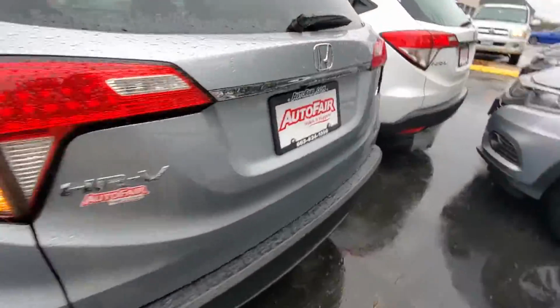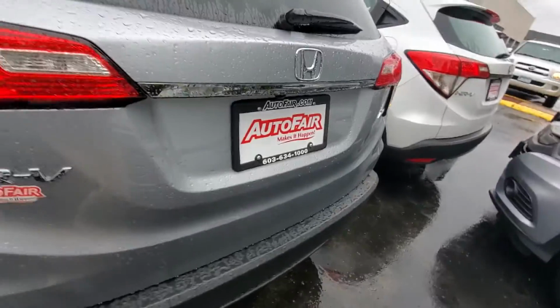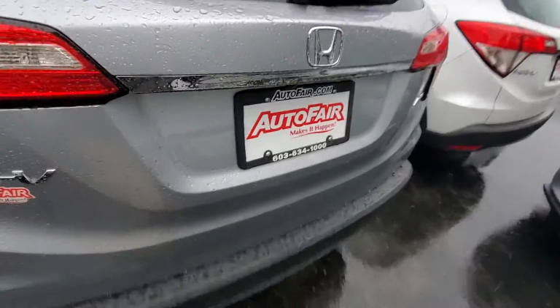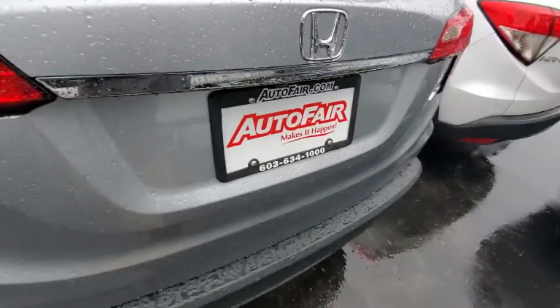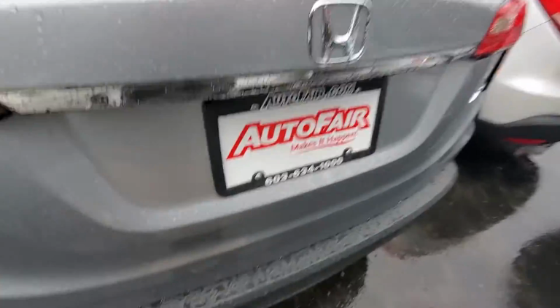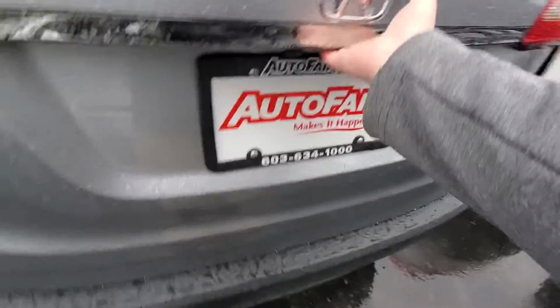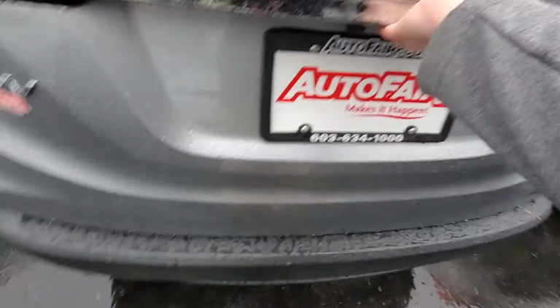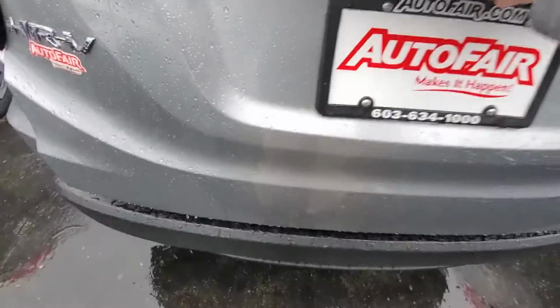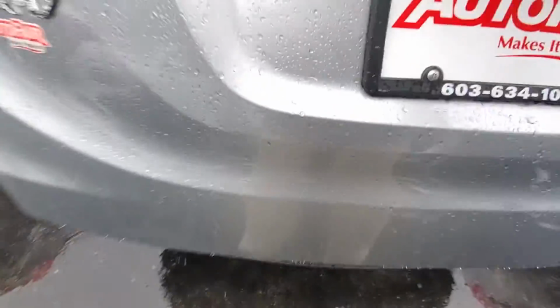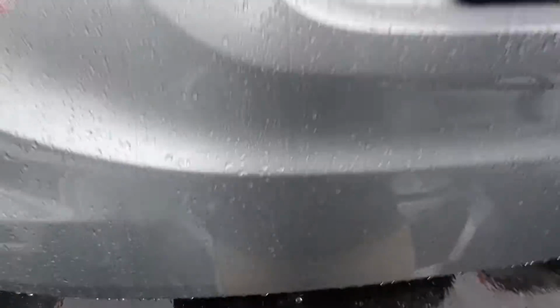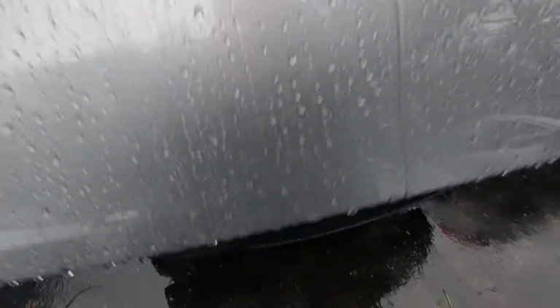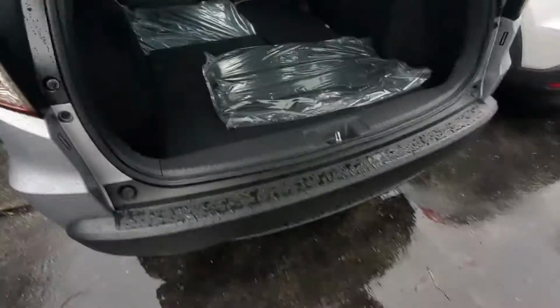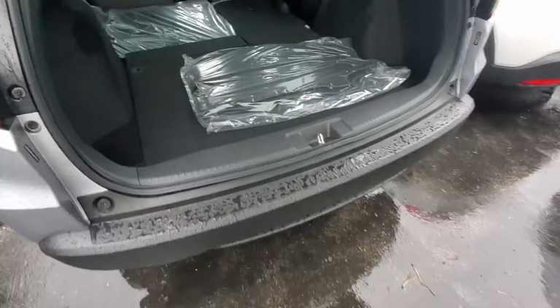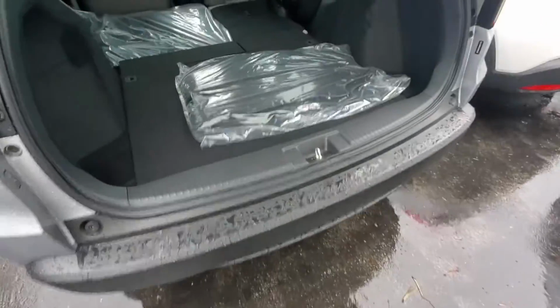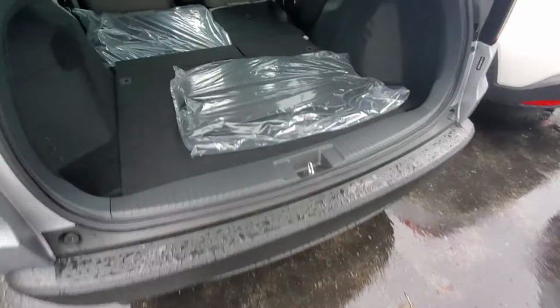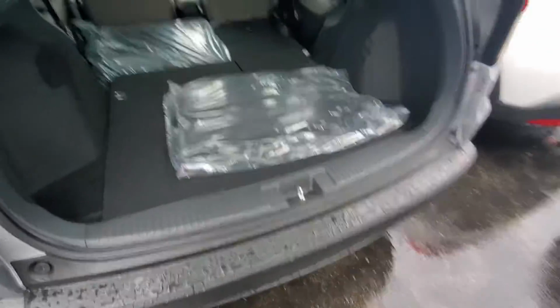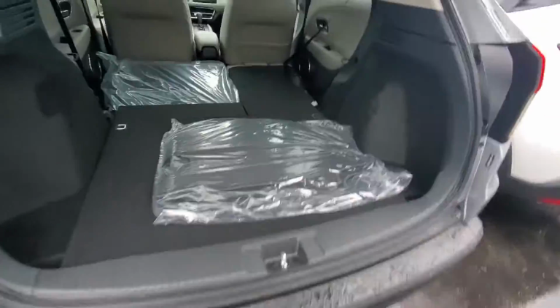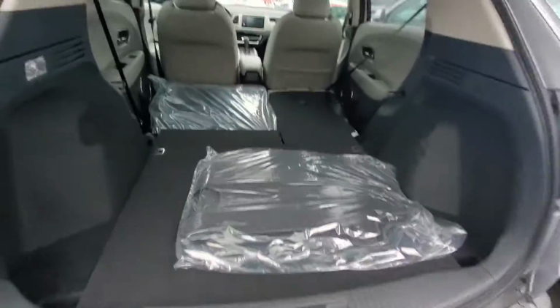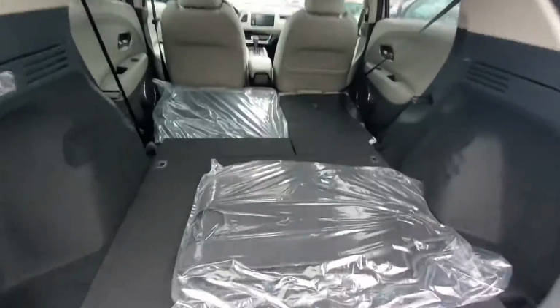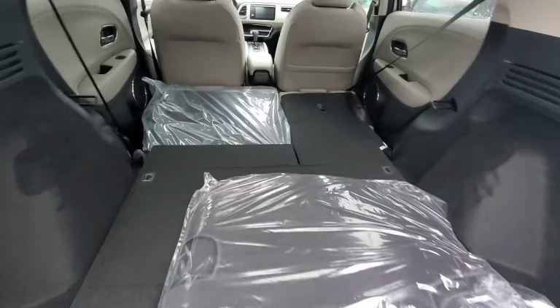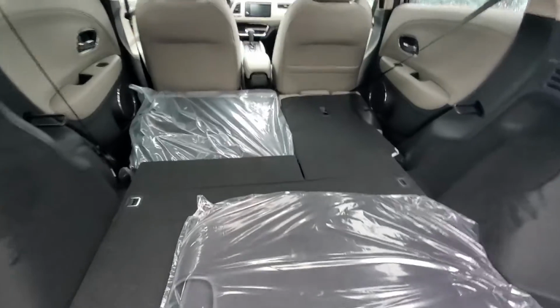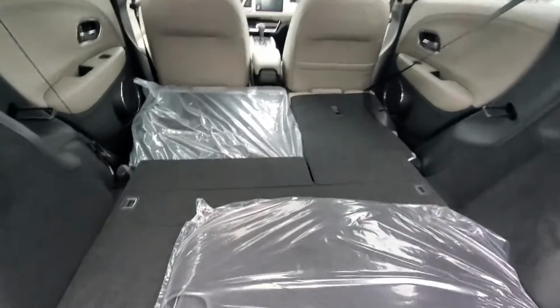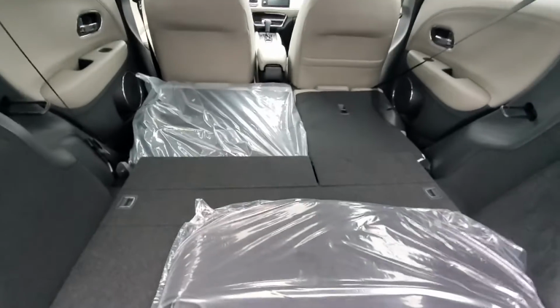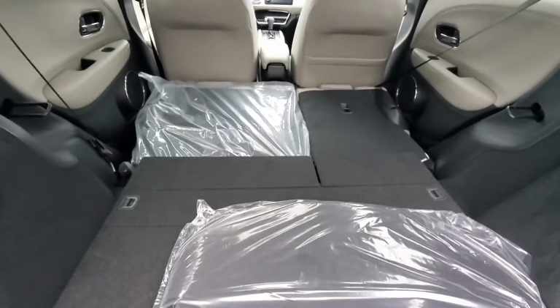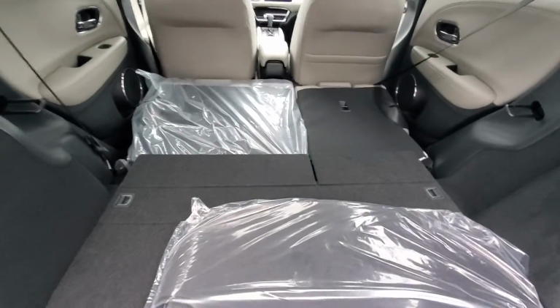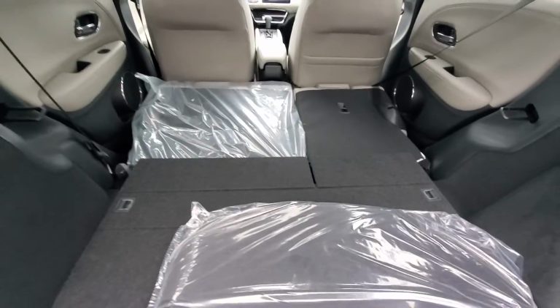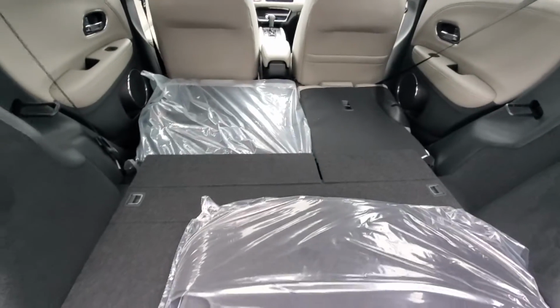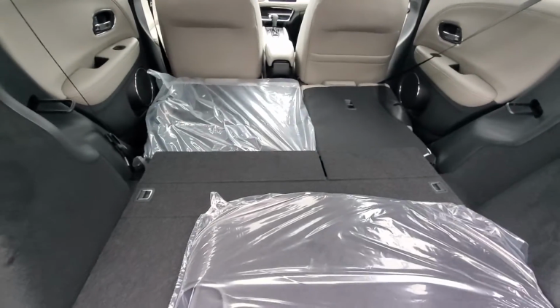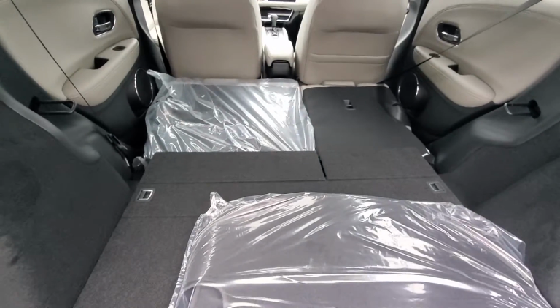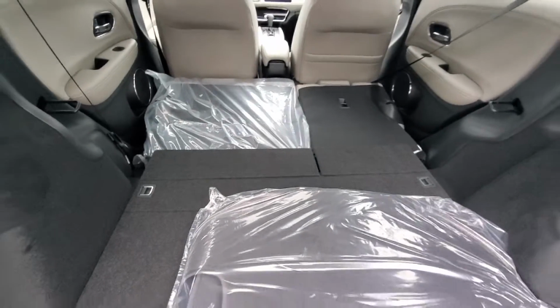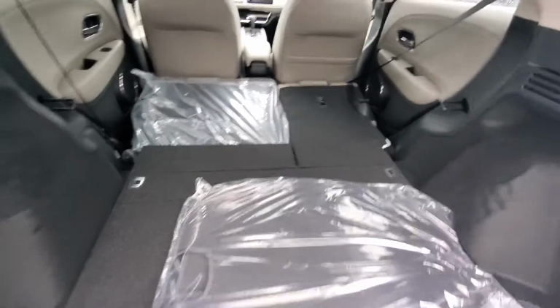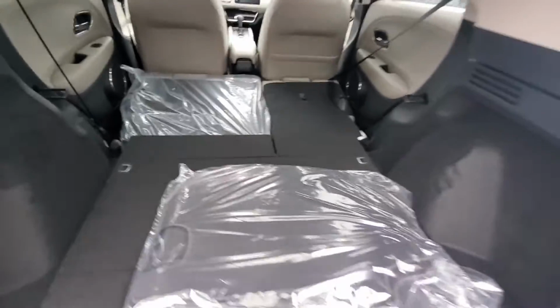Opening up the trunk back here — there's plenty of space. Those back seats fold all the way down nice and flat, and you do have a 60-40 split.